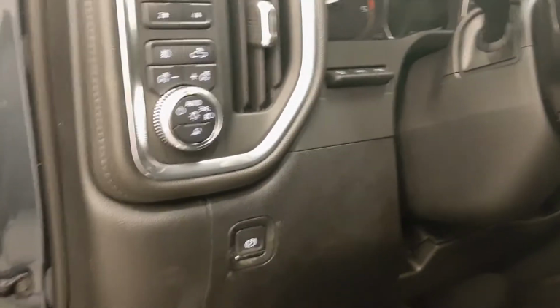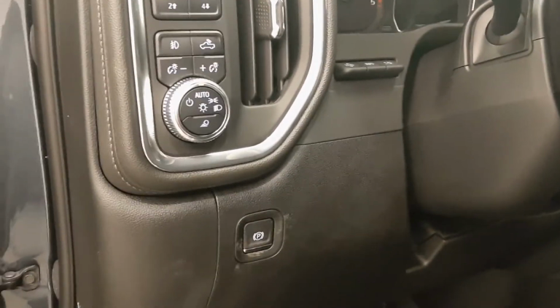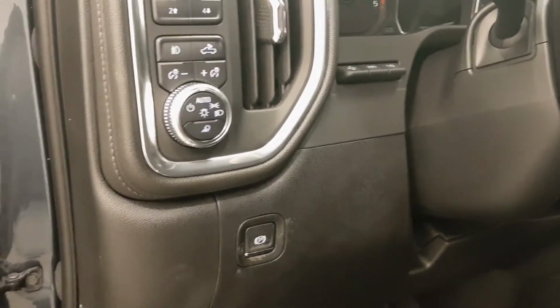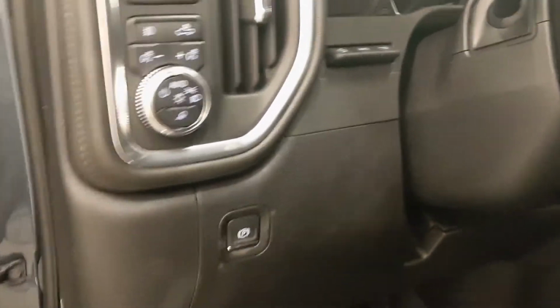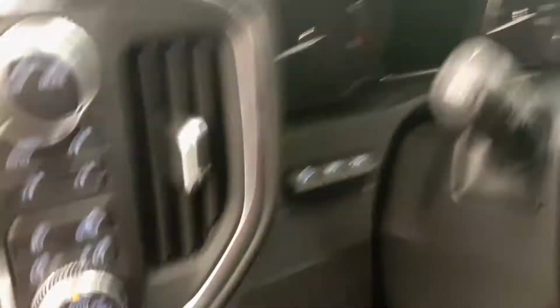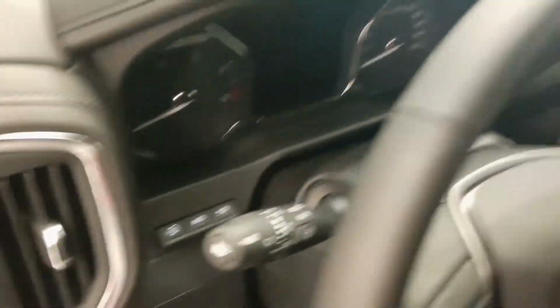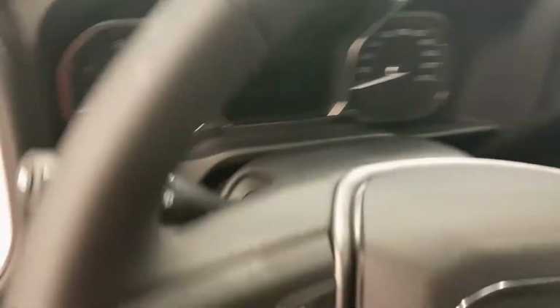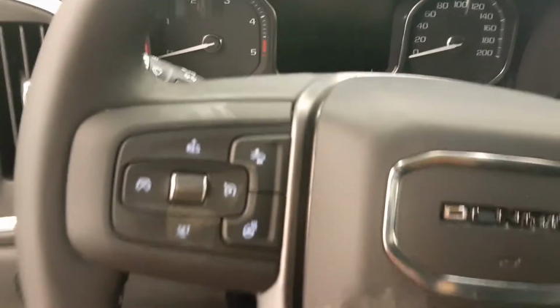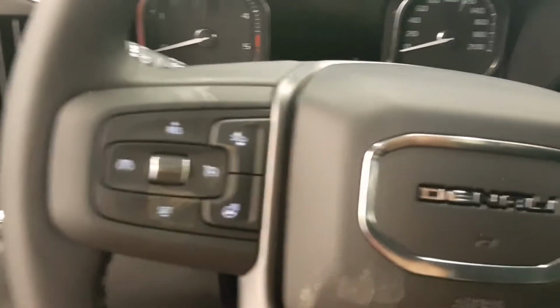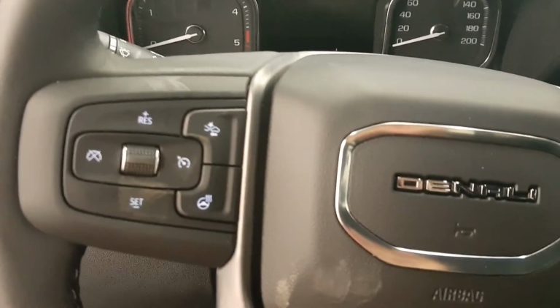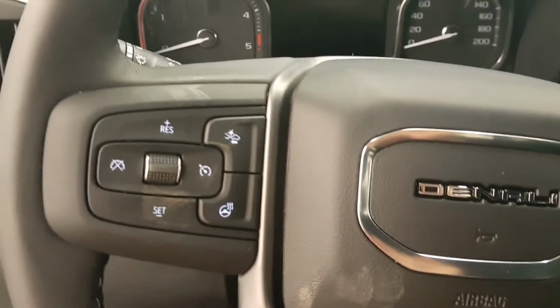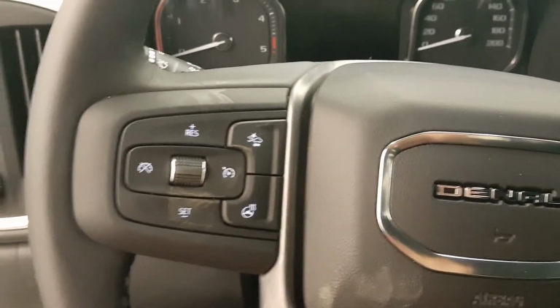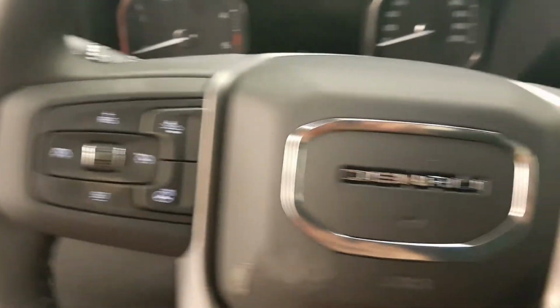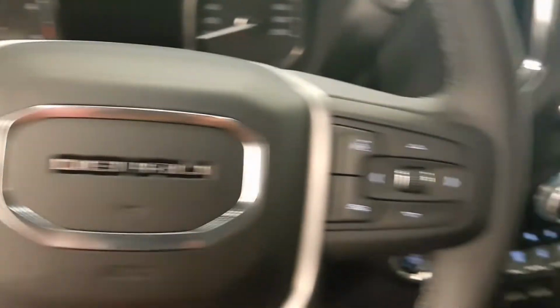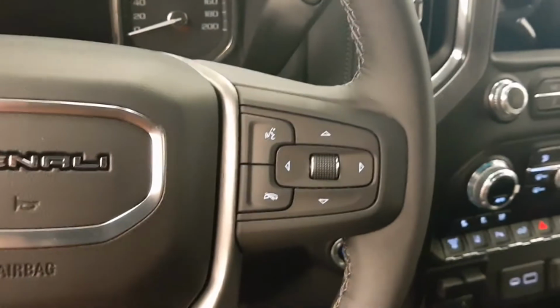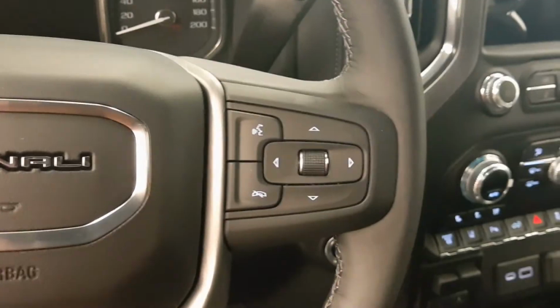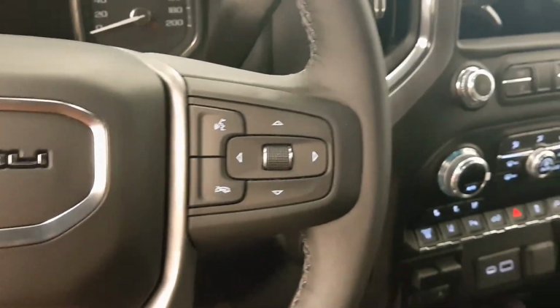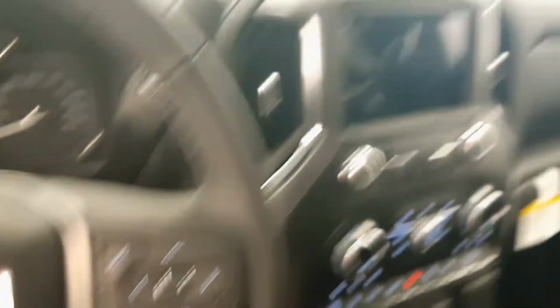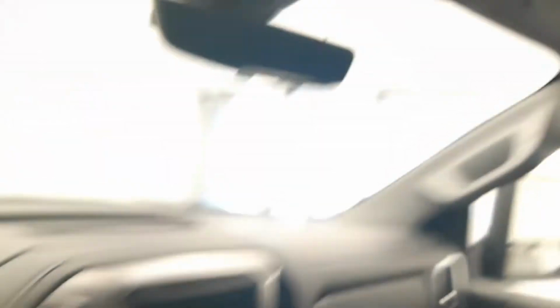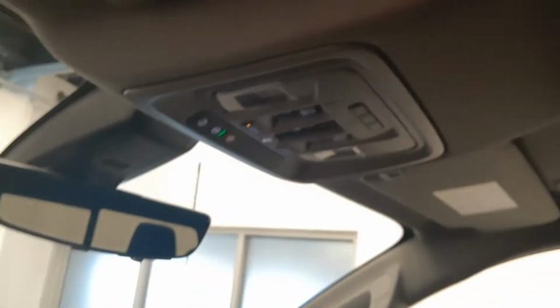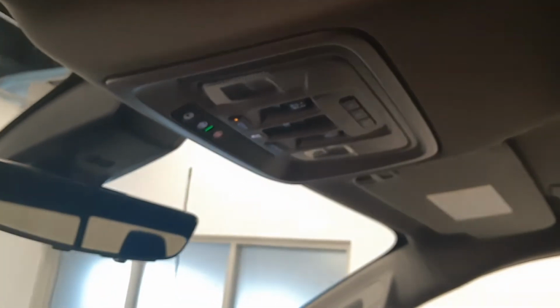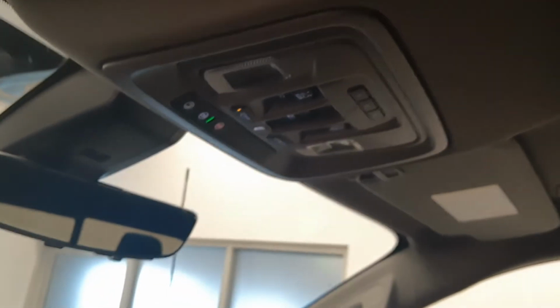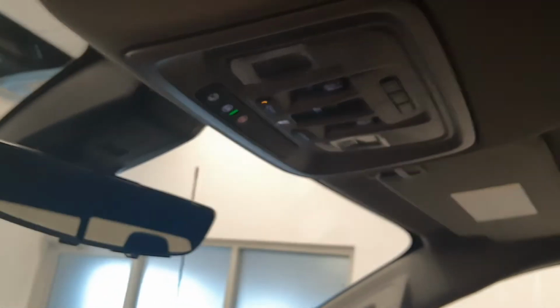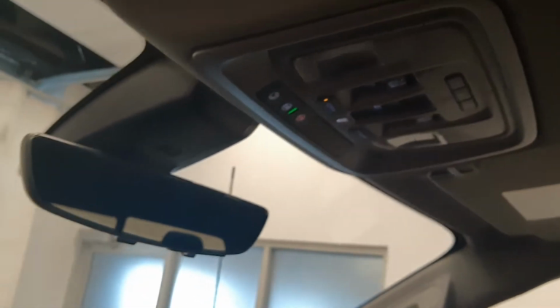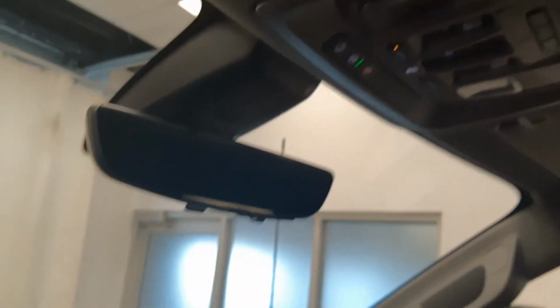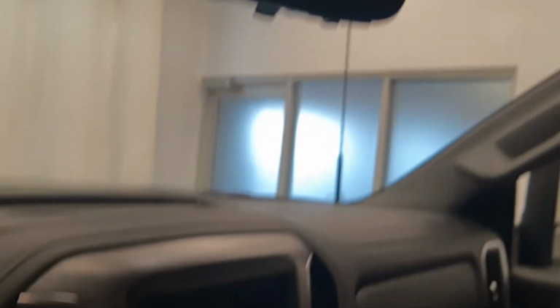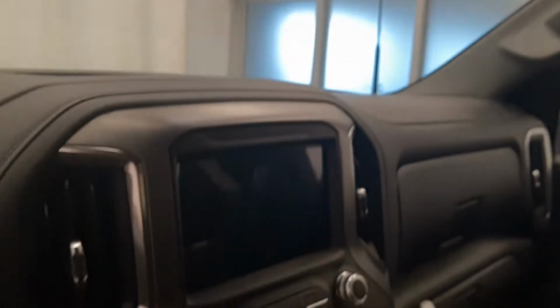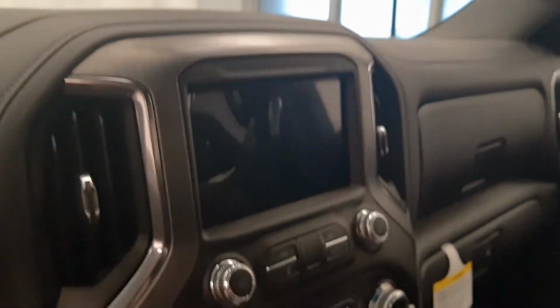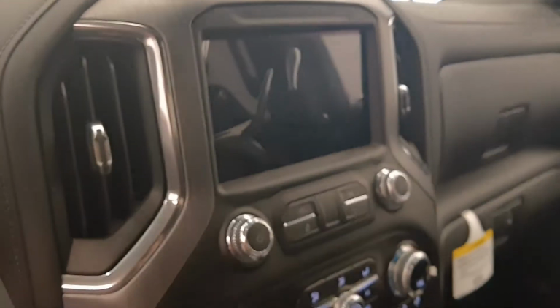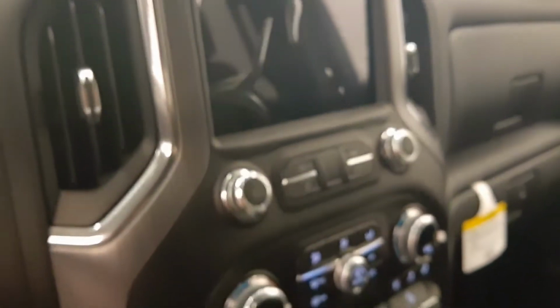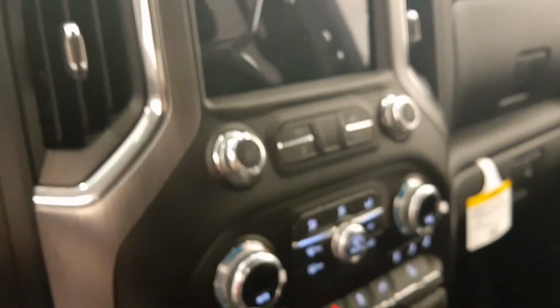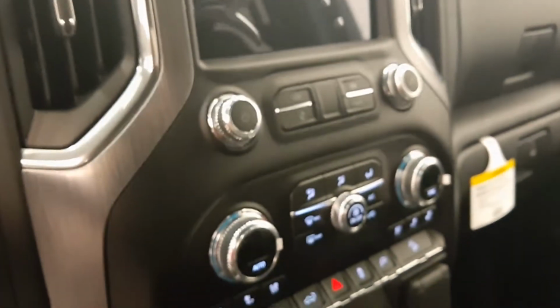Heads-up display, electronic park brake, tilt and telescopic steering wheel, cruise control, forward collision detection and heated steering wheel, hands-free communication and audio controls, OnStar, sunroof controls, garage door opener, AM FM radio with auxiliary, dual zone climate control with AC.